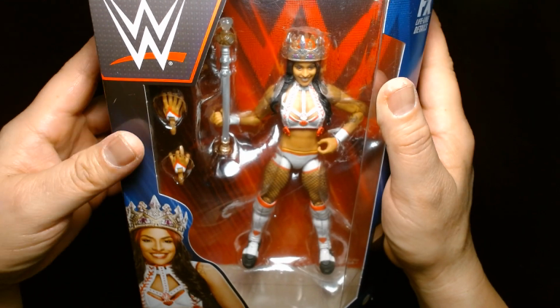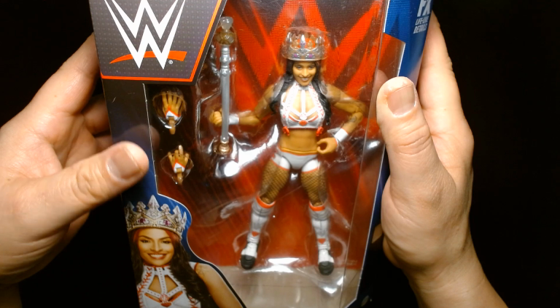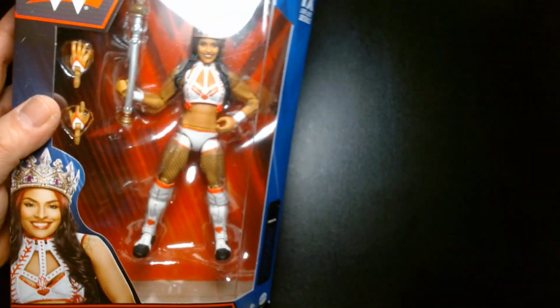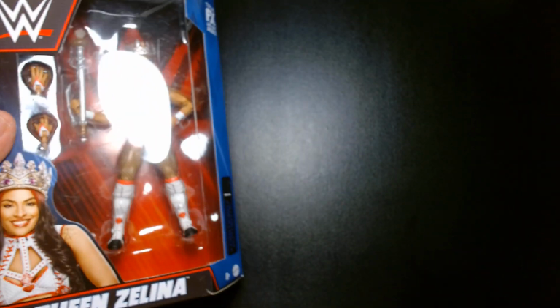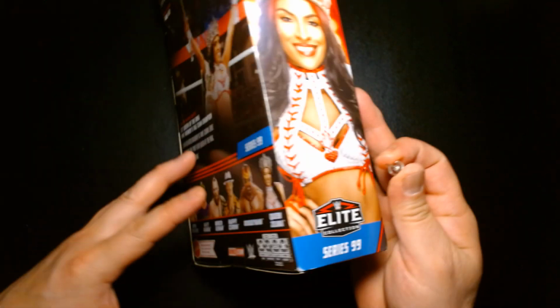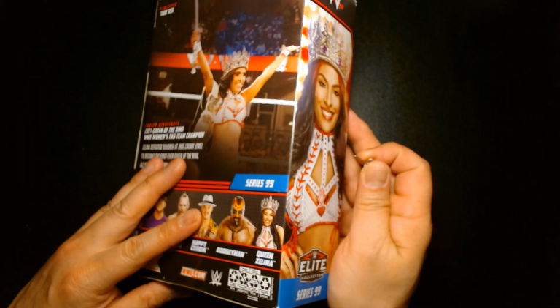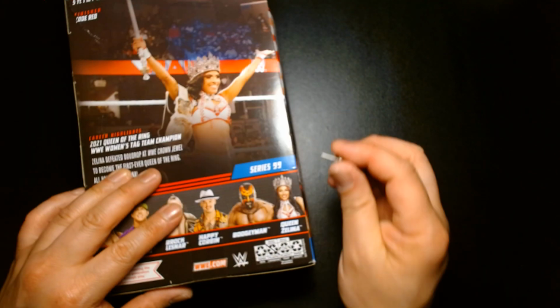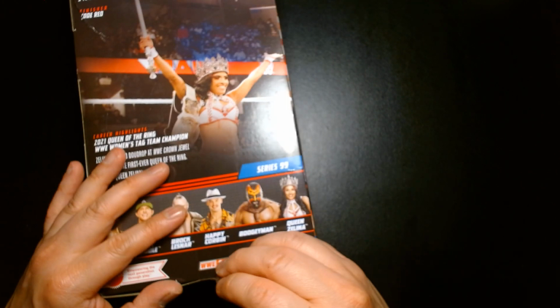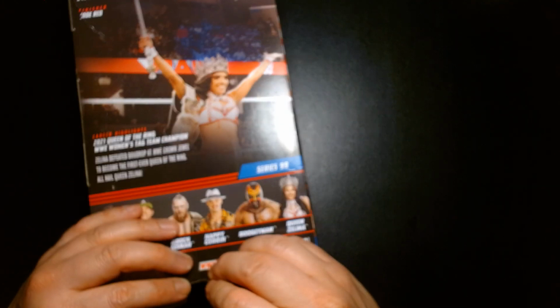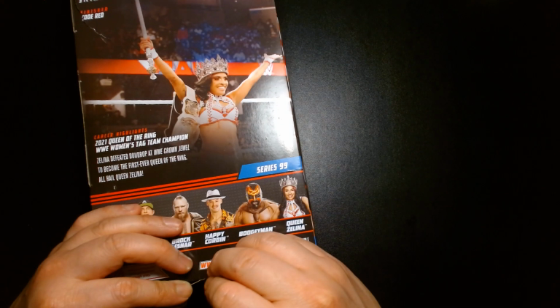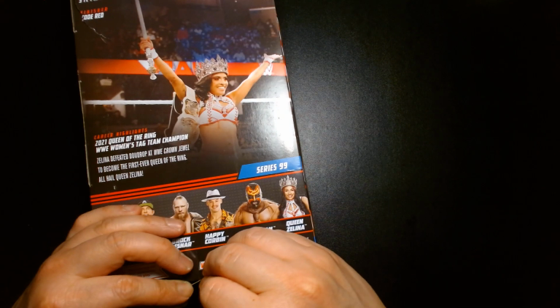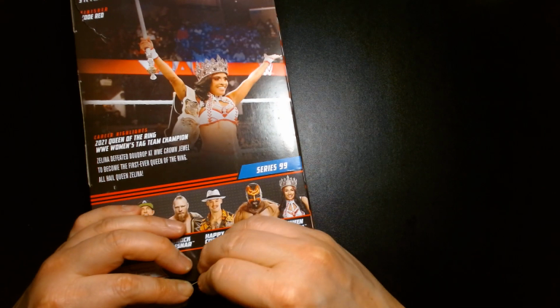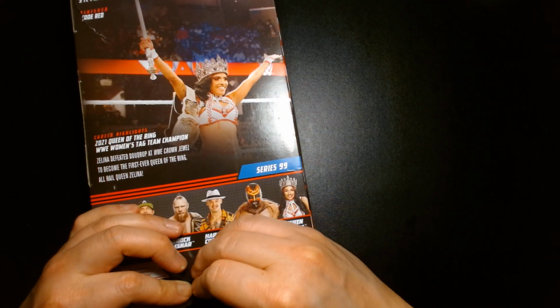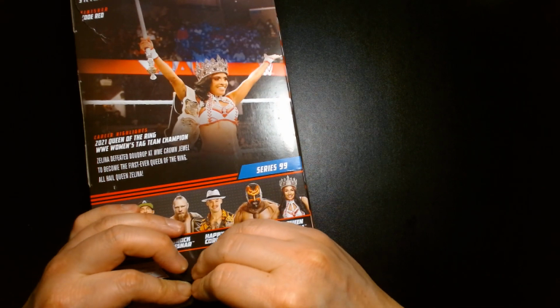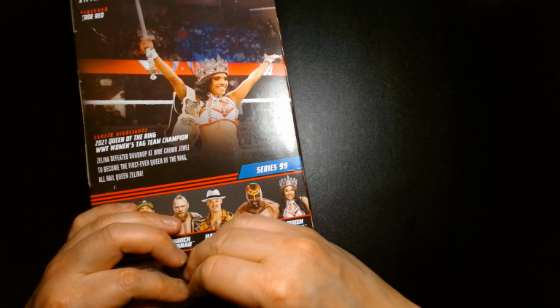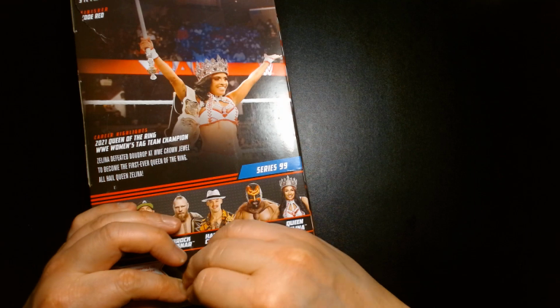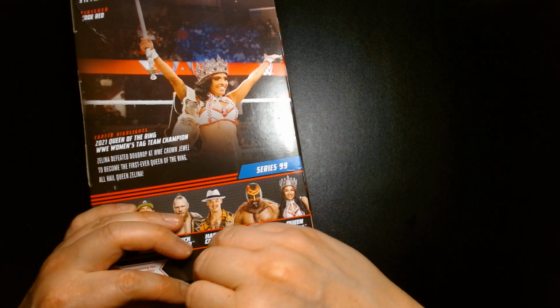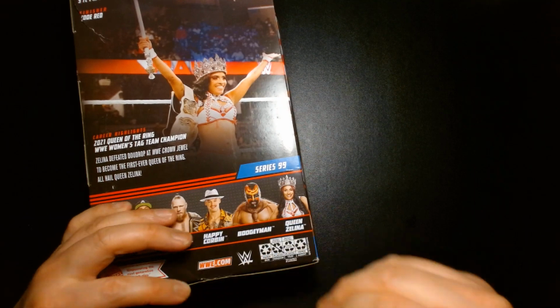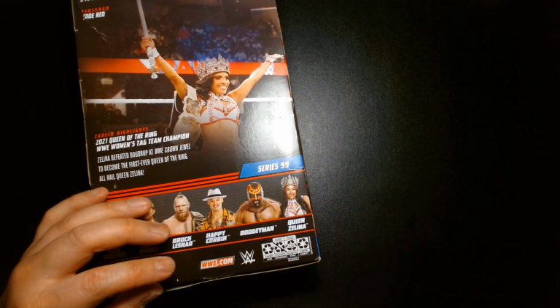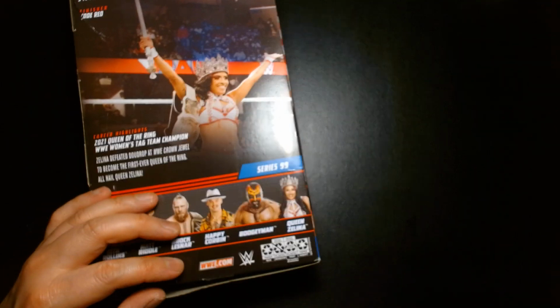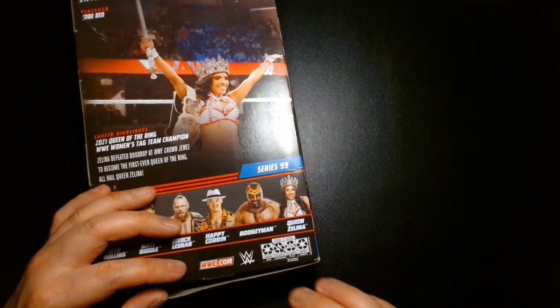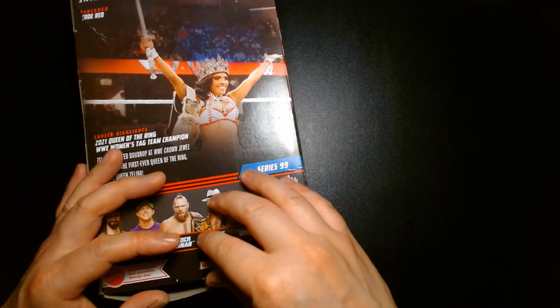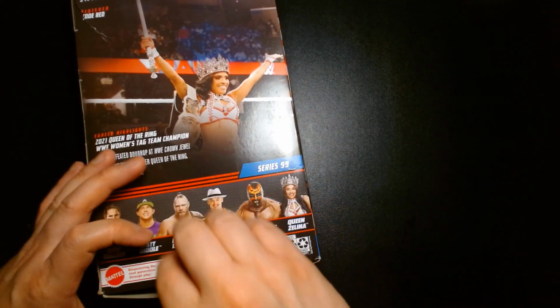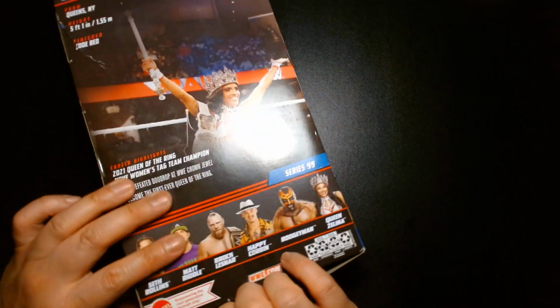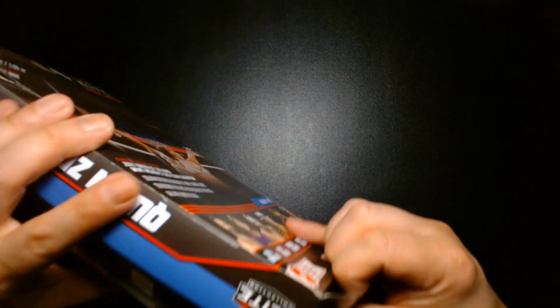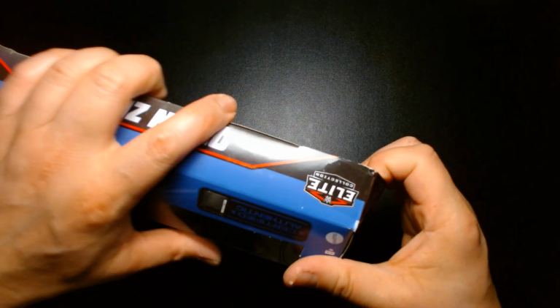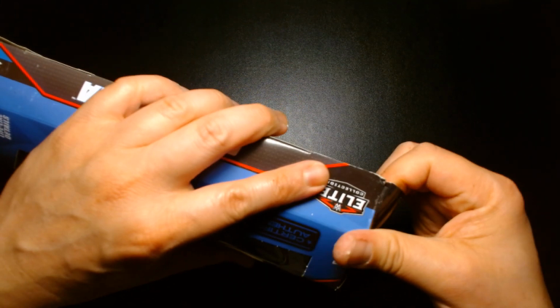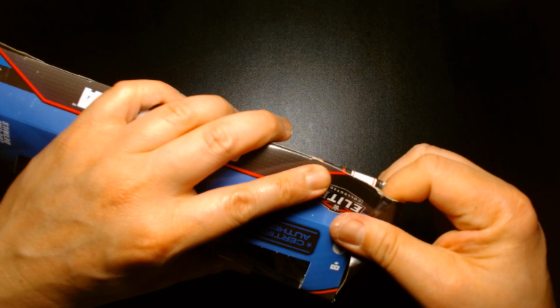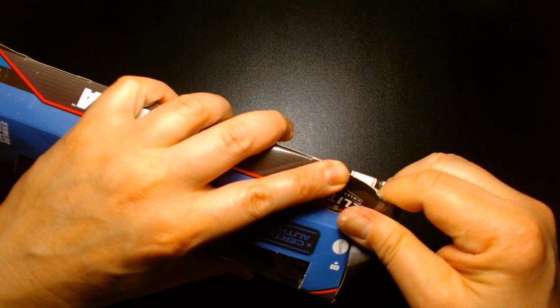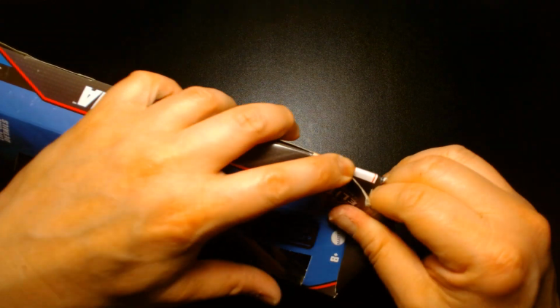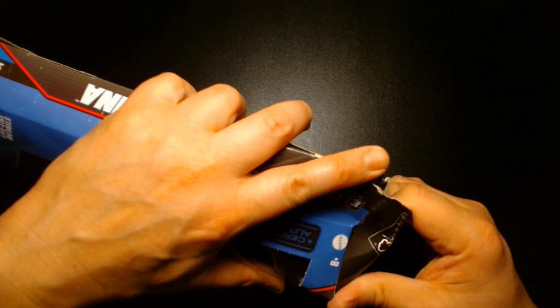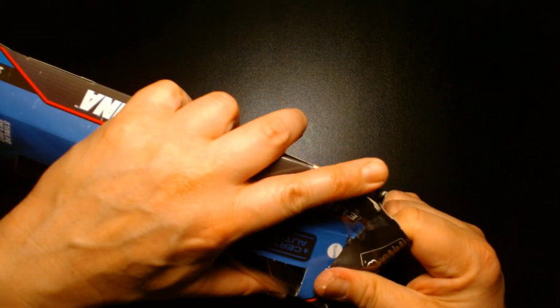This is a fantastic looking action figure. I think the only other Zelina Vega figure I have is the basic figure that came in the two-pack with Andrade, and that was some years ago.